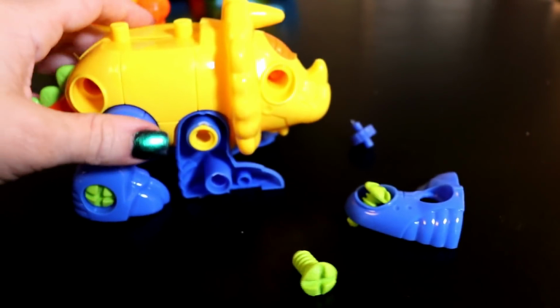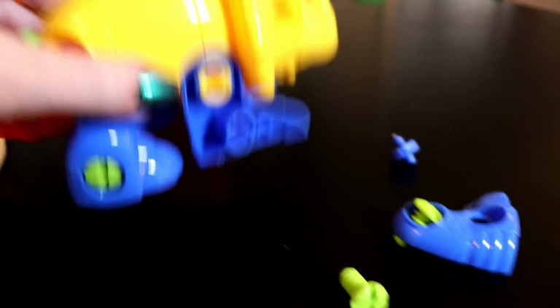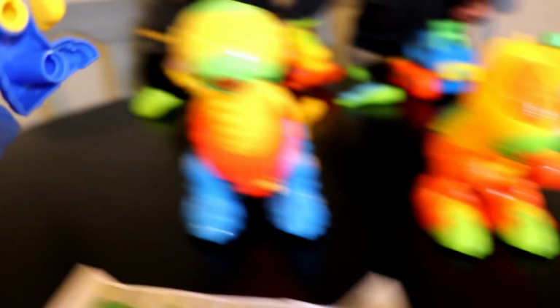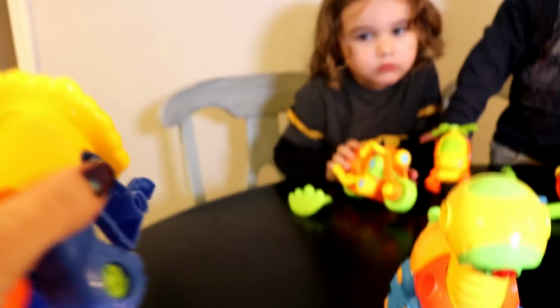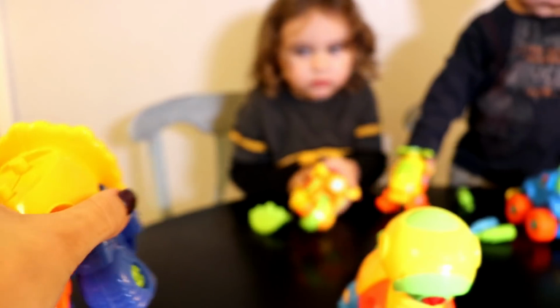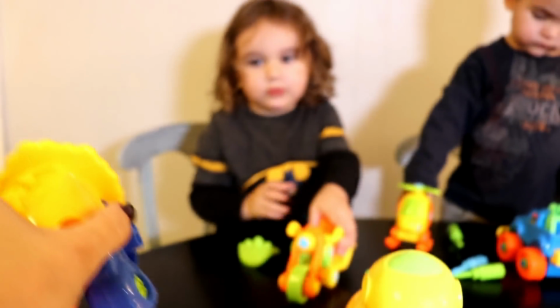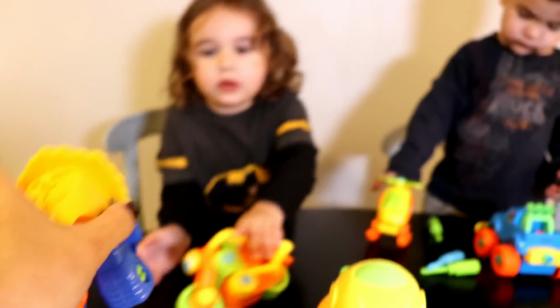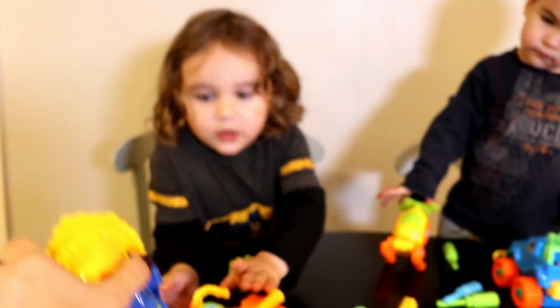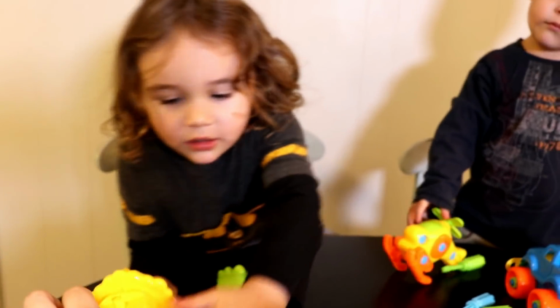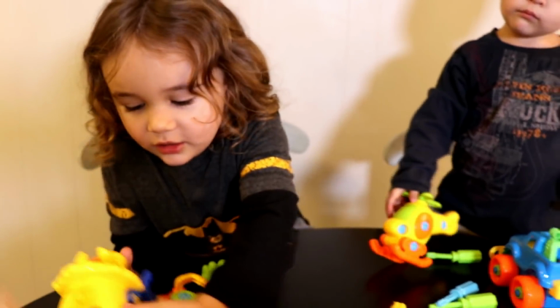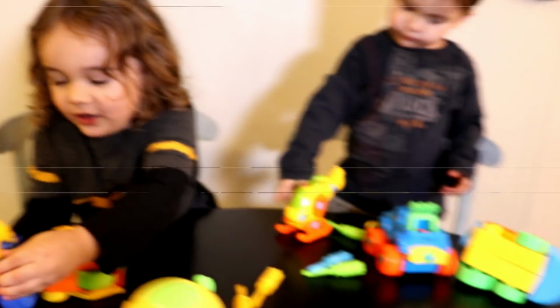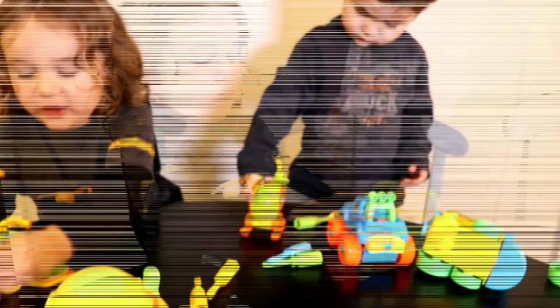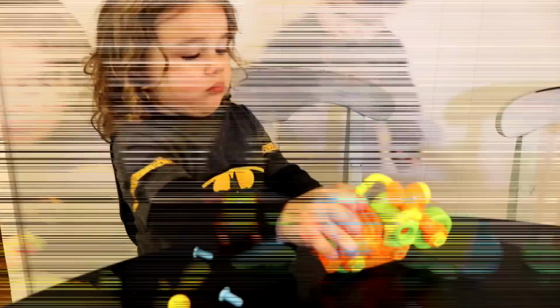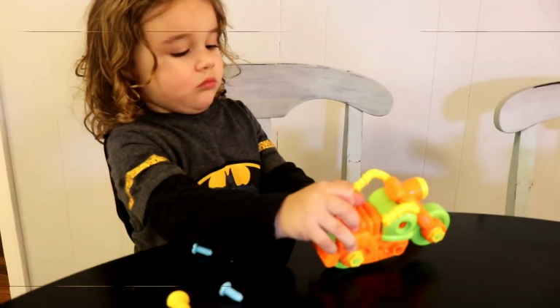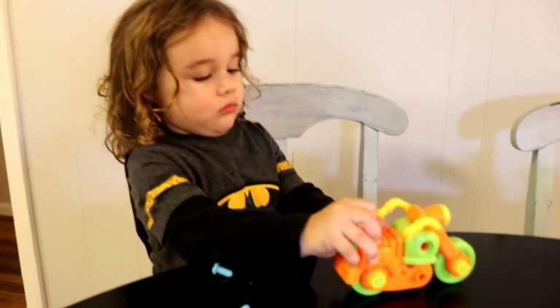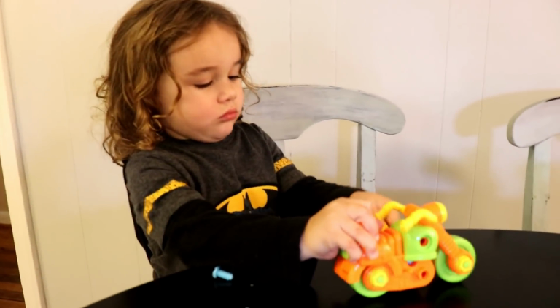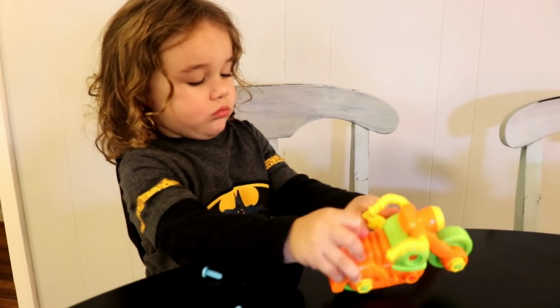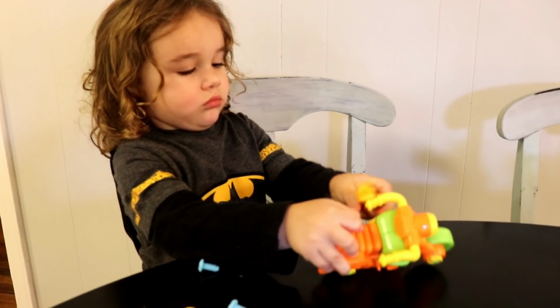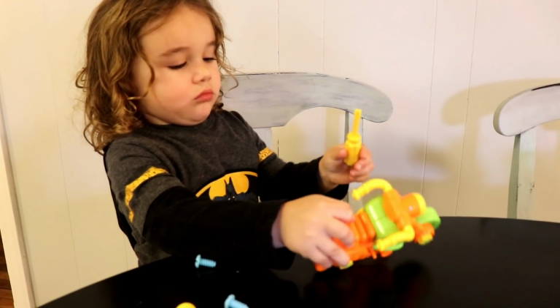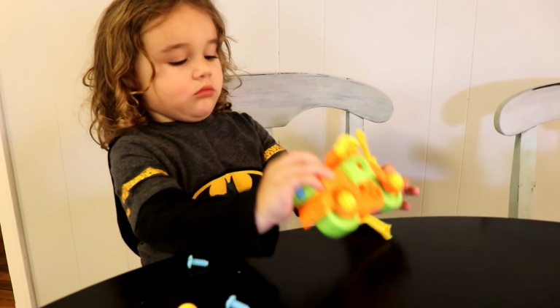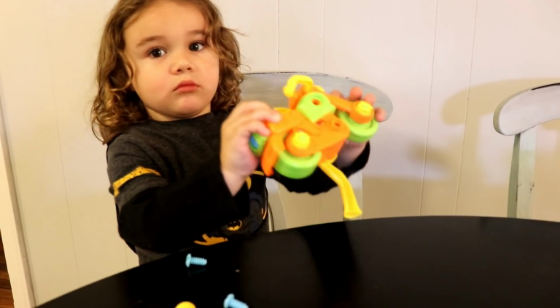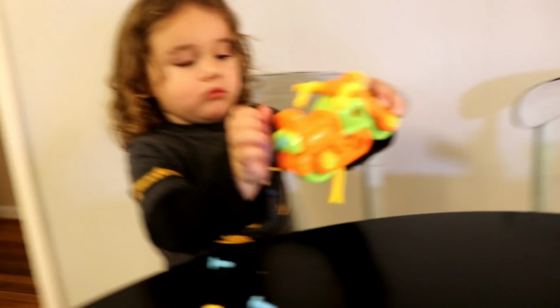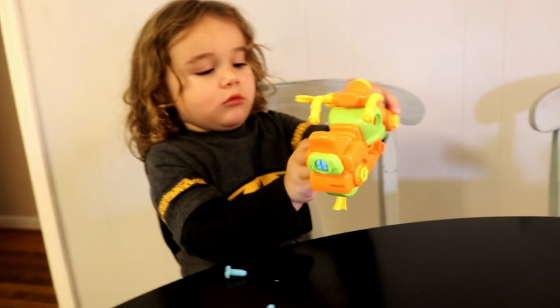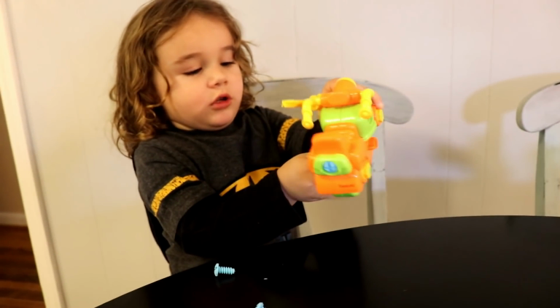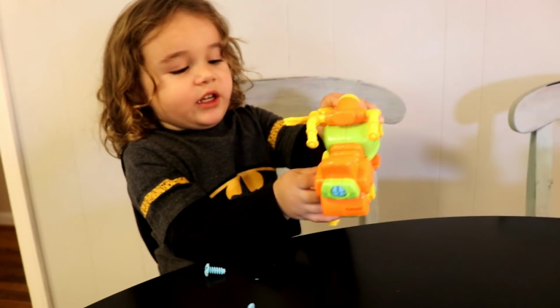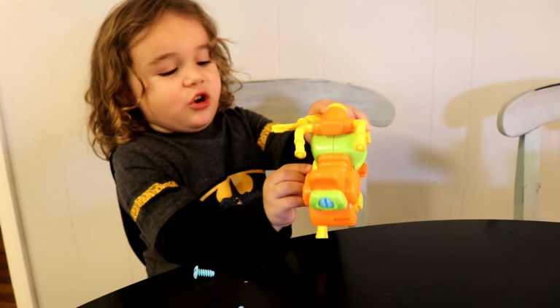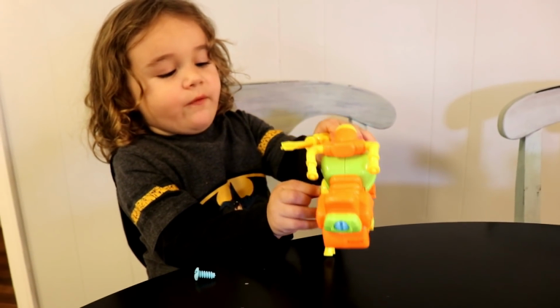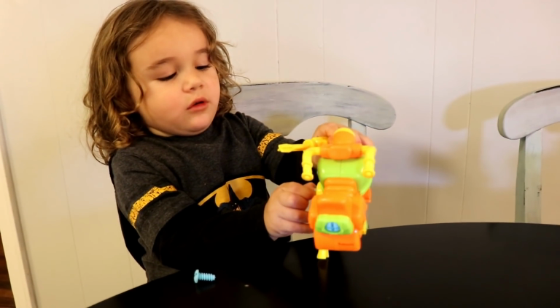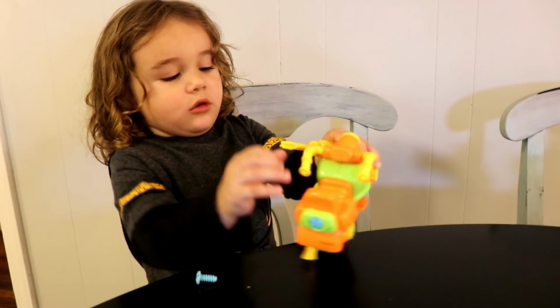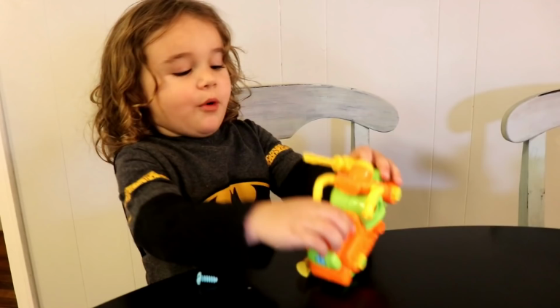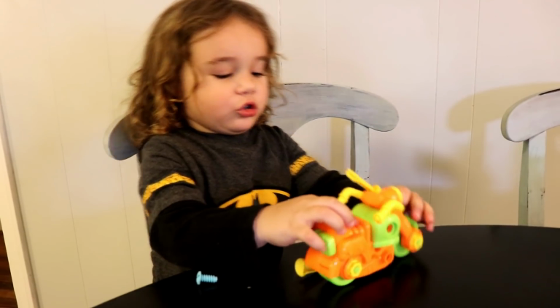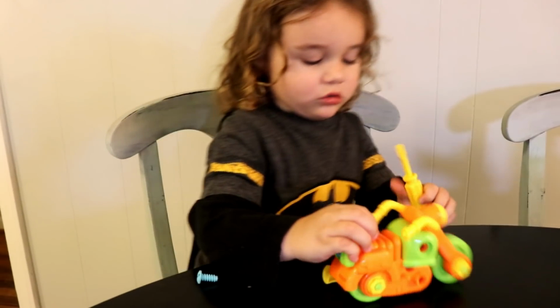We have a bunch so we can share them all. Look guys, I've almost got the dinosaur's leg off! Look guys, I took his leg off! Let me see — you got it off. Great job, you're taking the motorcycle apart.